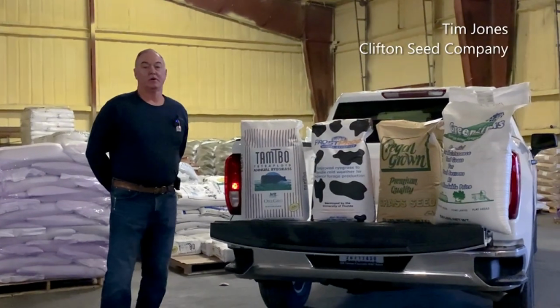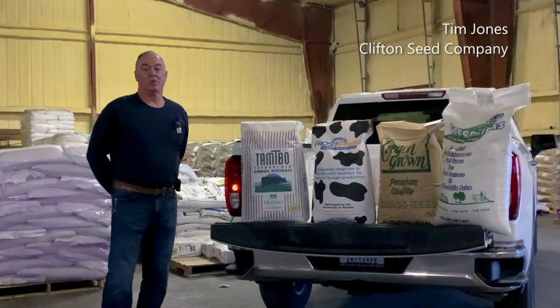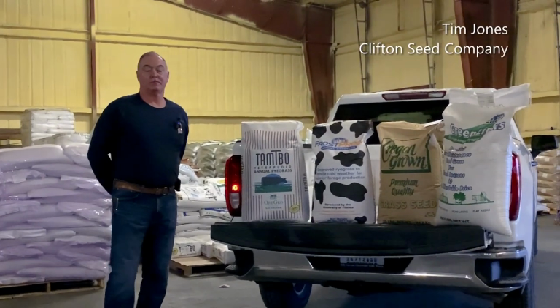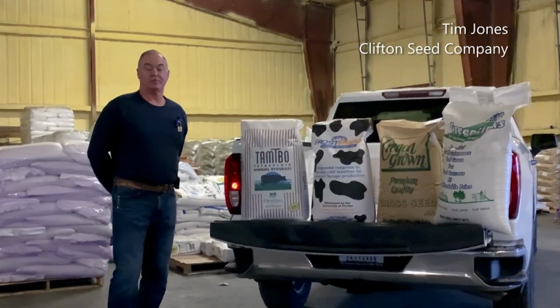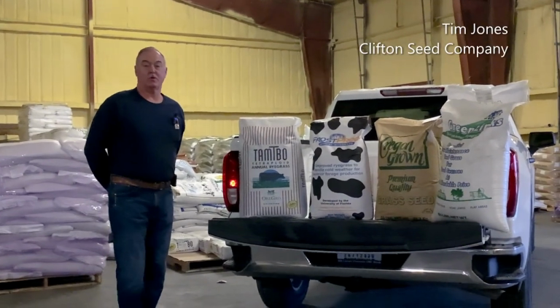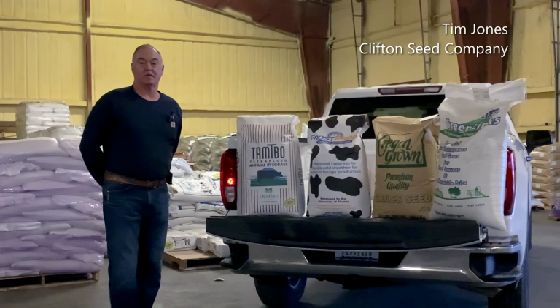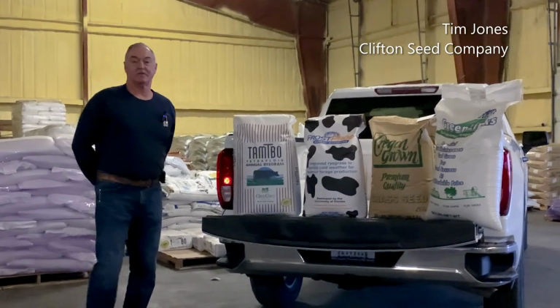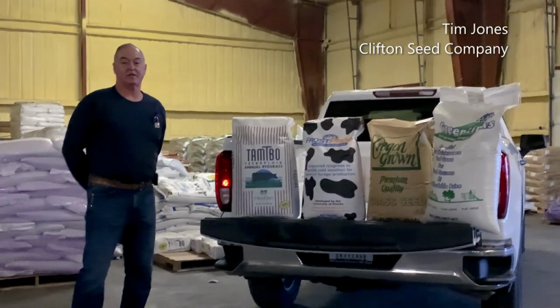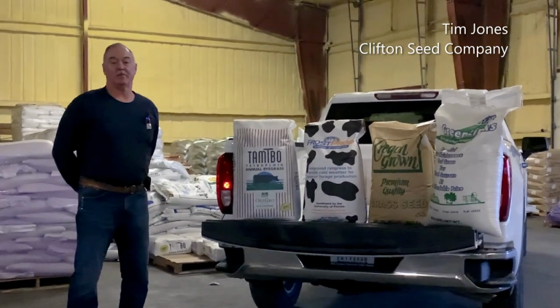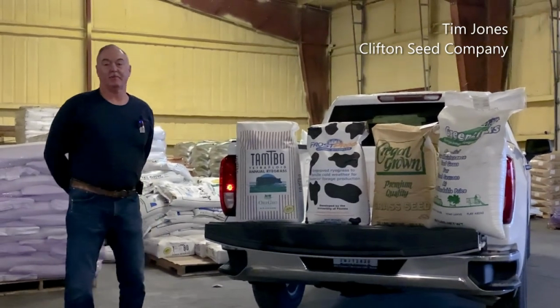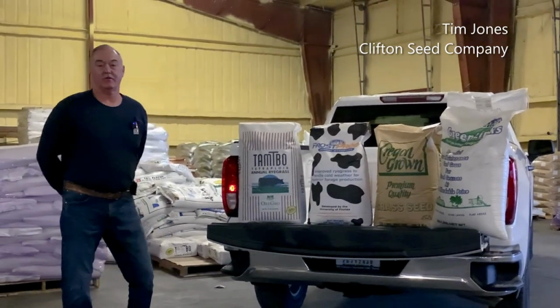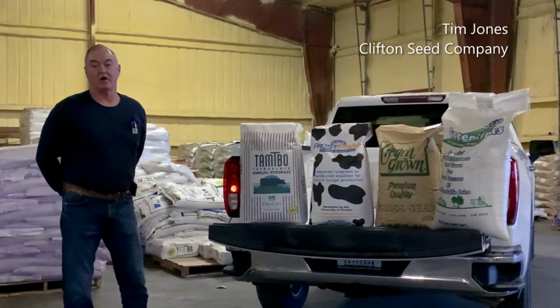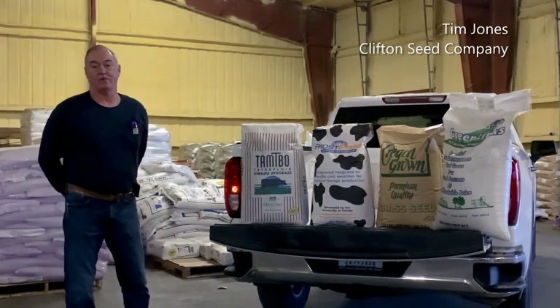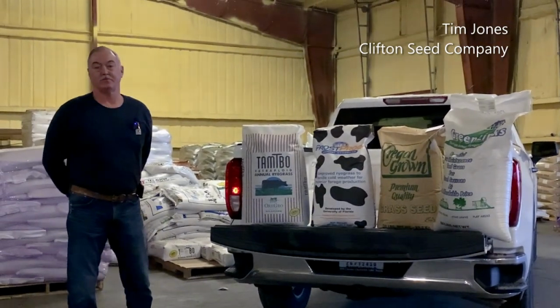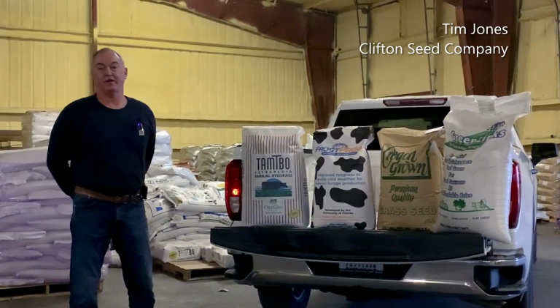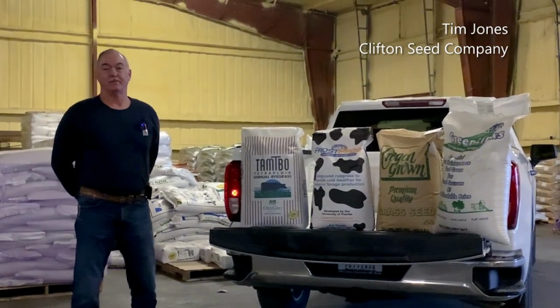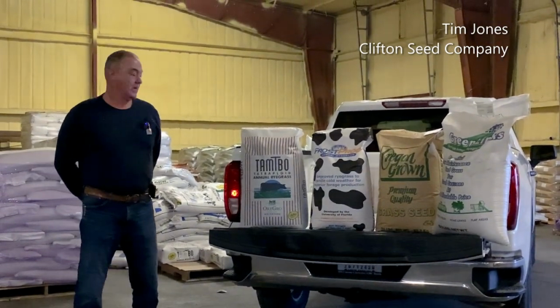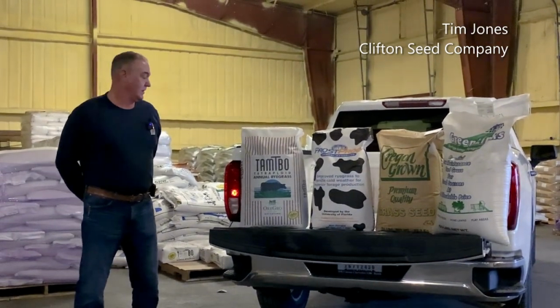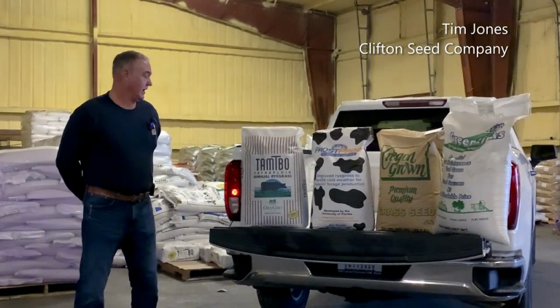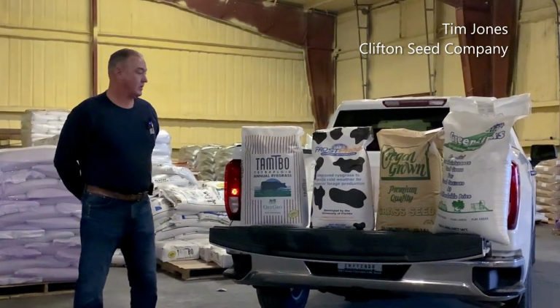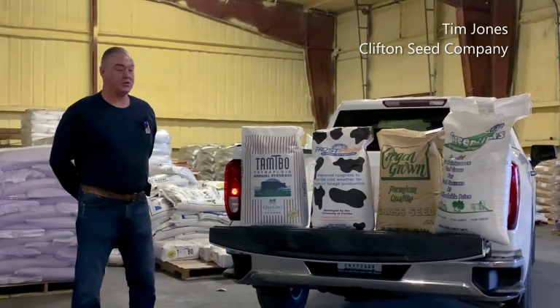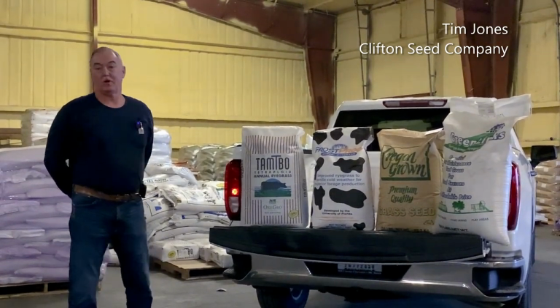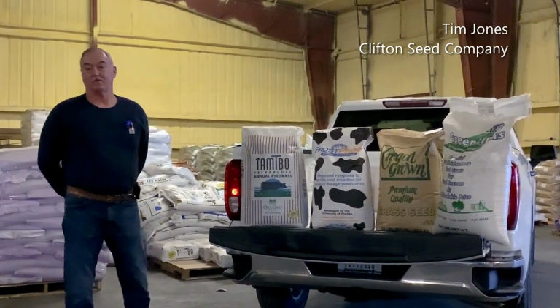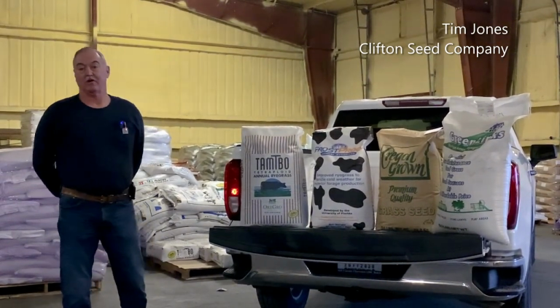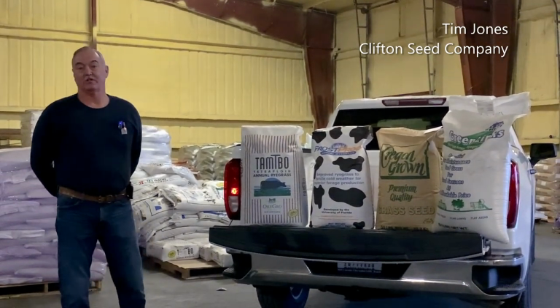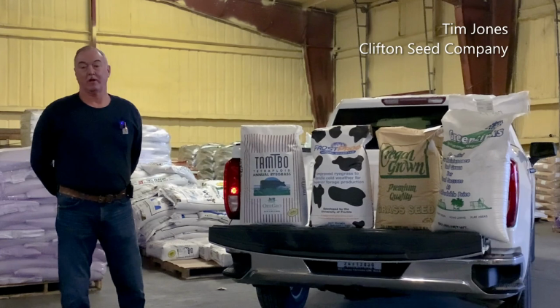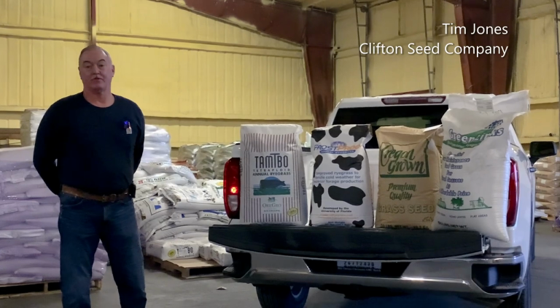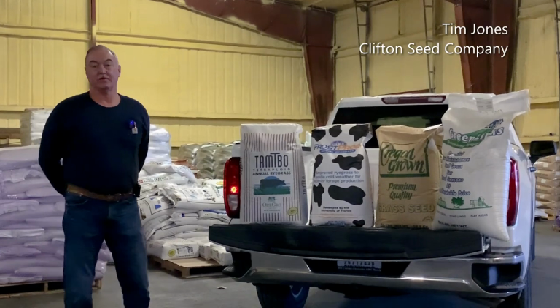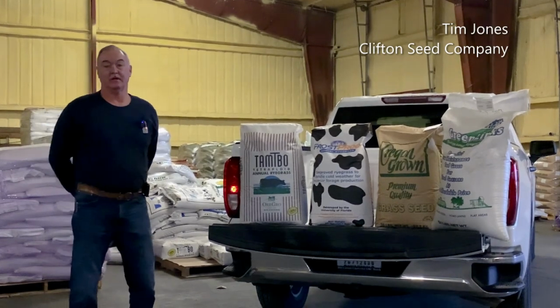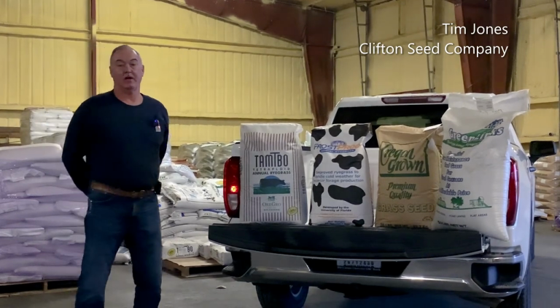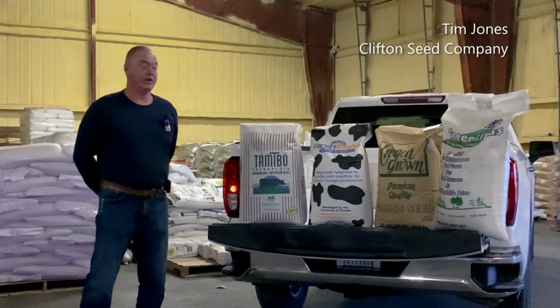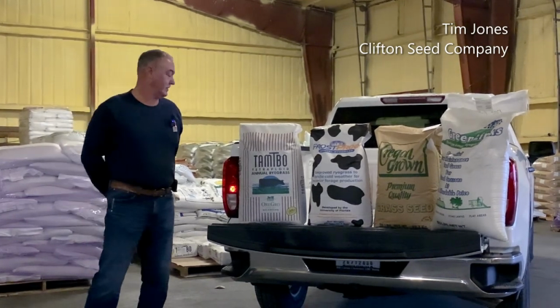Good morning. I'm Tim Jones with Clifton Seed Company. I'm a cover crop and forage manager. Today I want to talk to you about what ryegrass we offer in our area here.